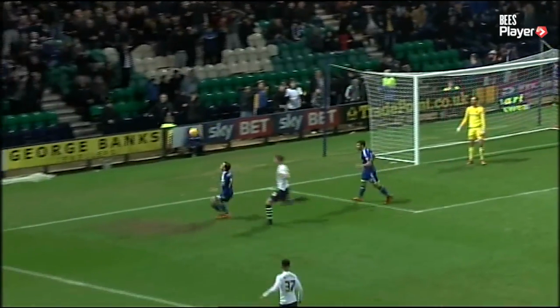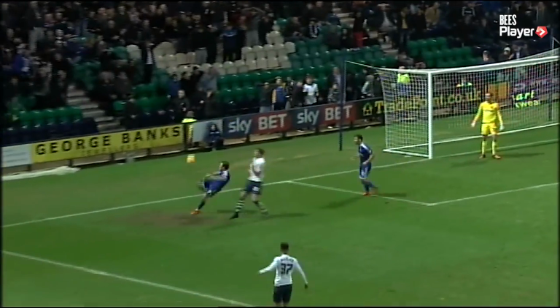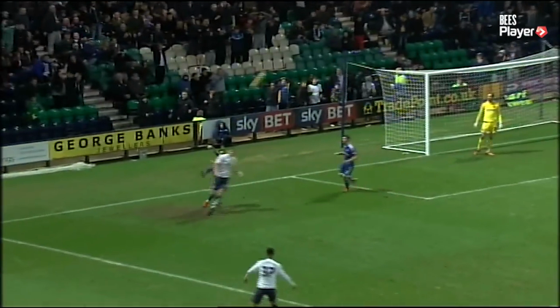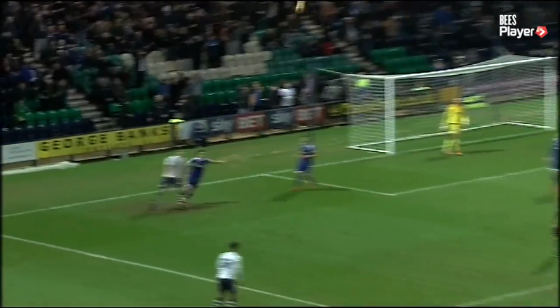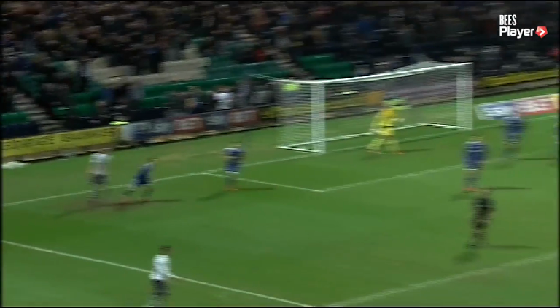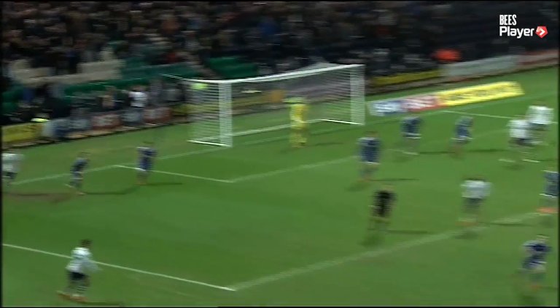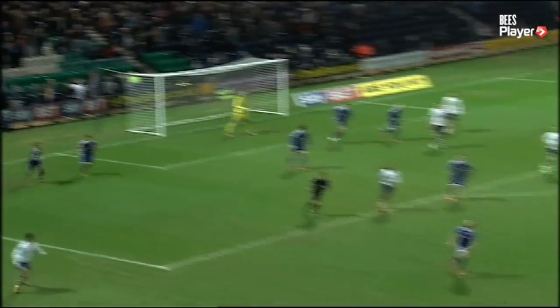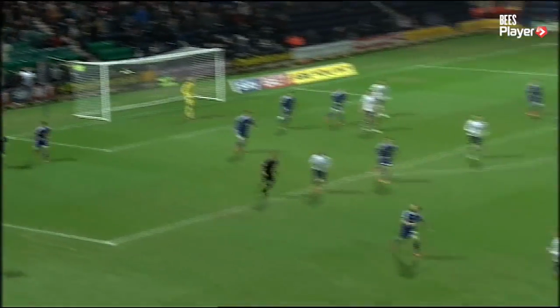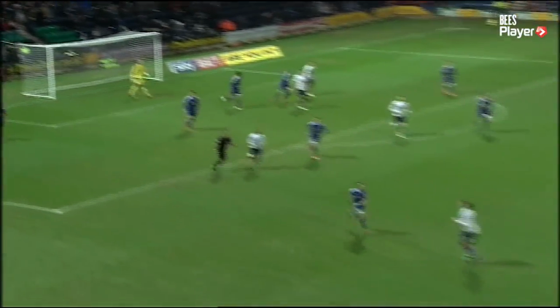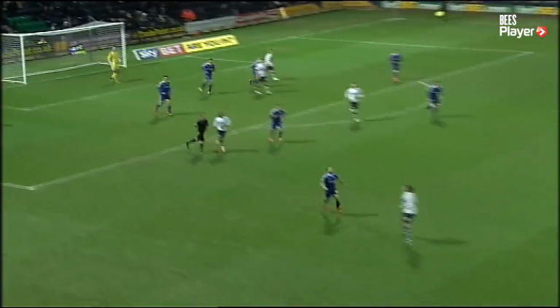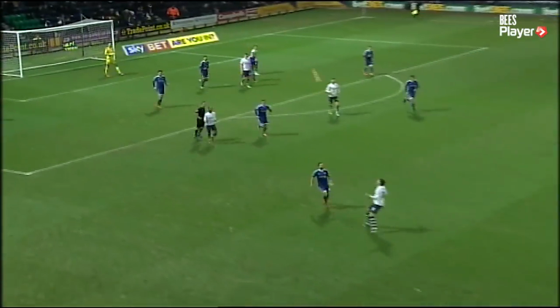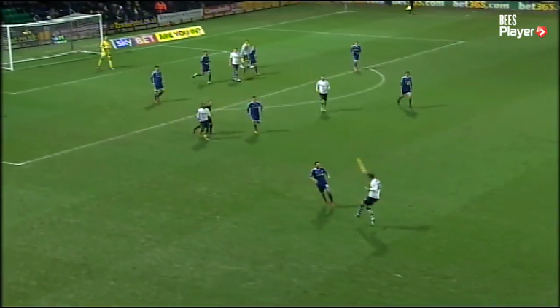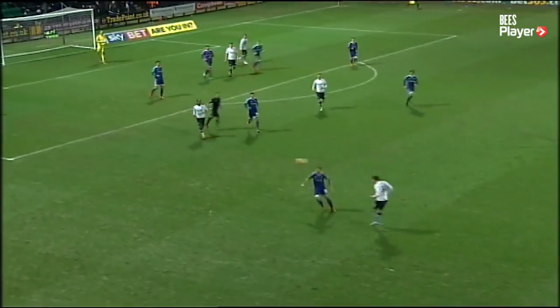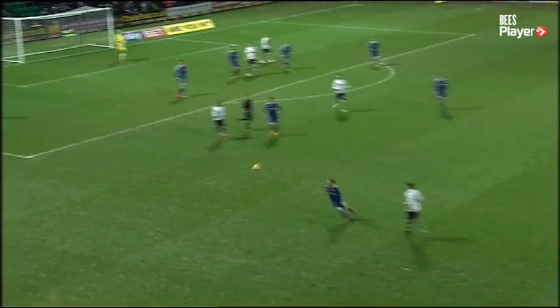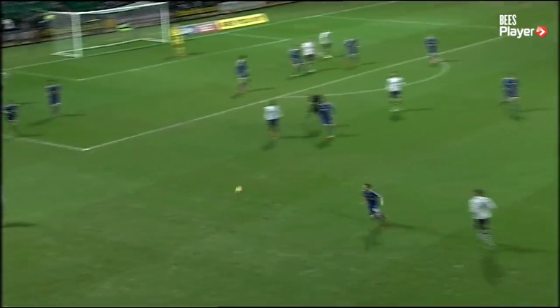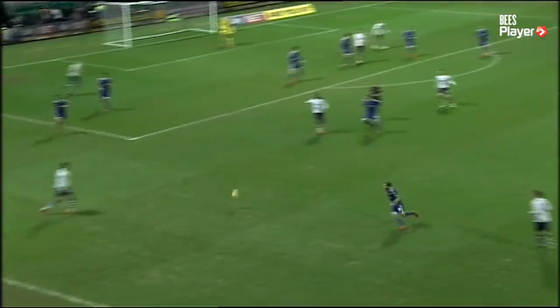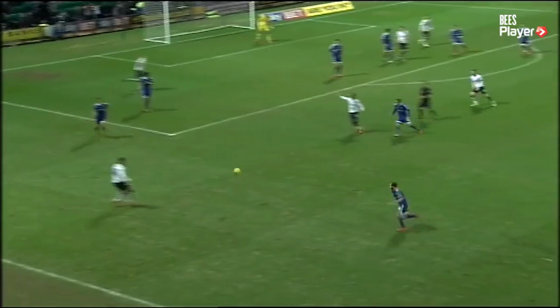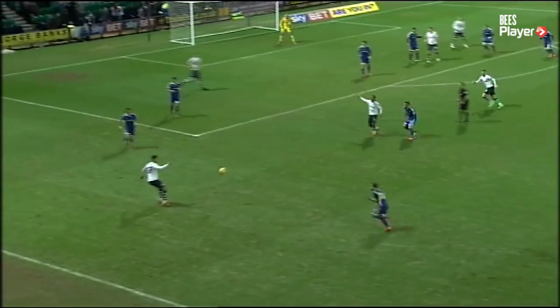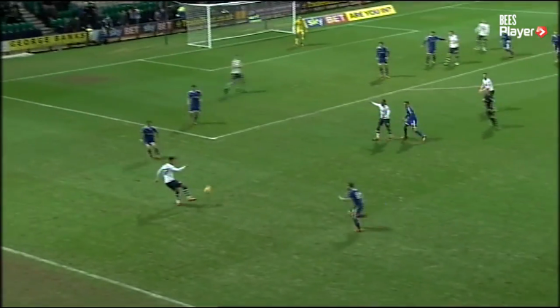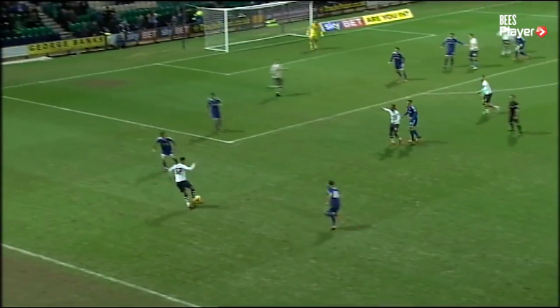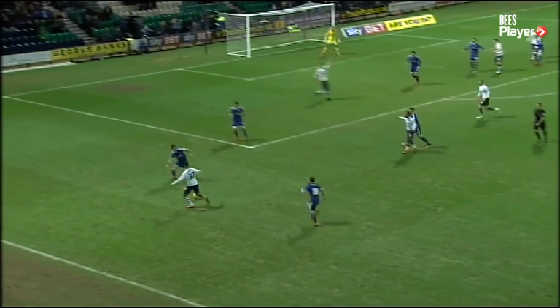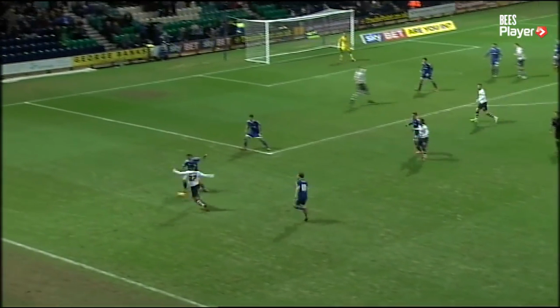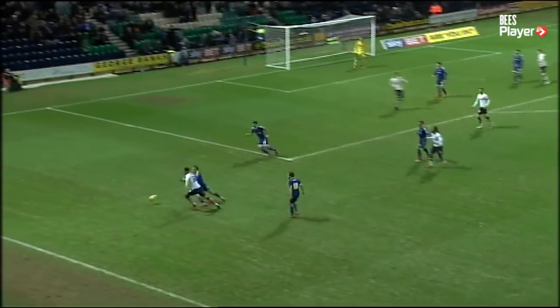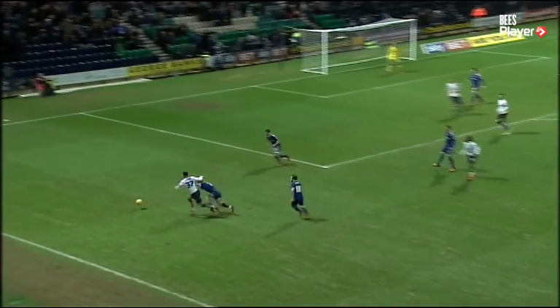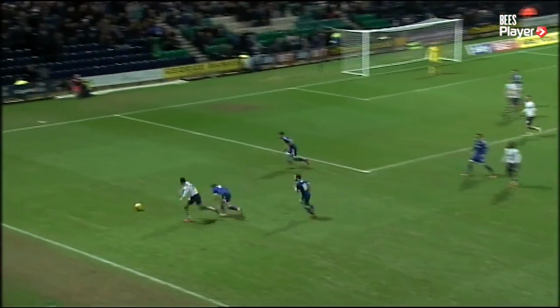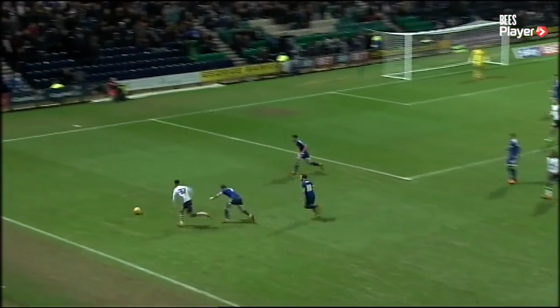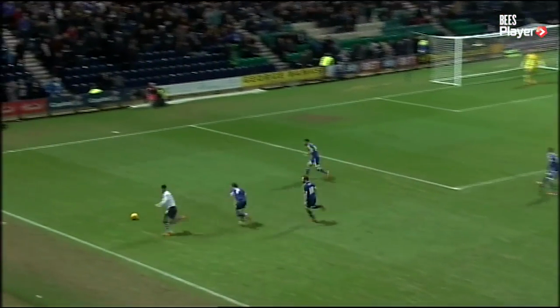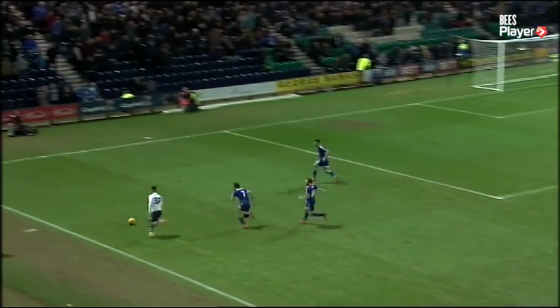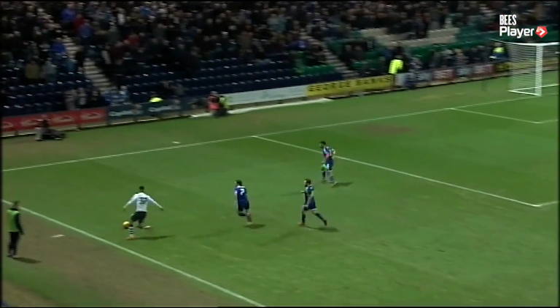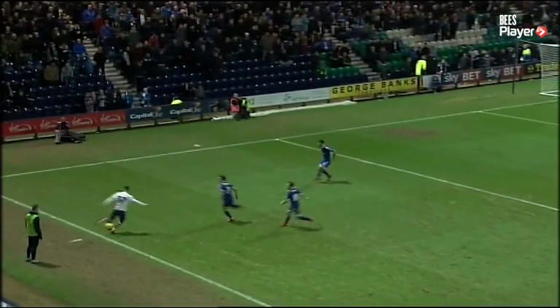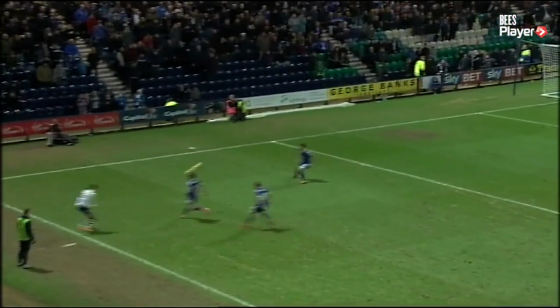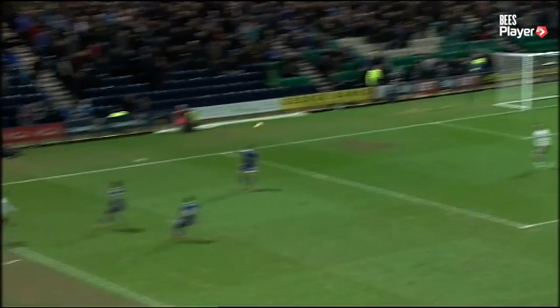That is an incredible save by David Button. What a save from David Button, that is unbelievable. In that split second, he had no time to see that.